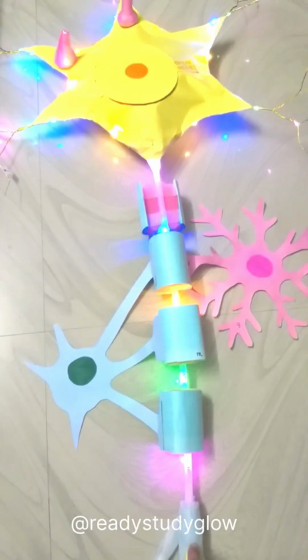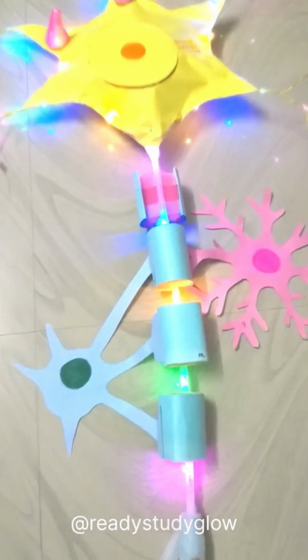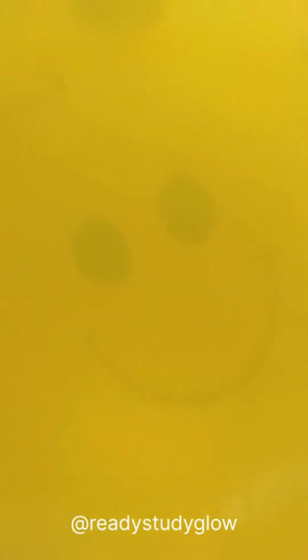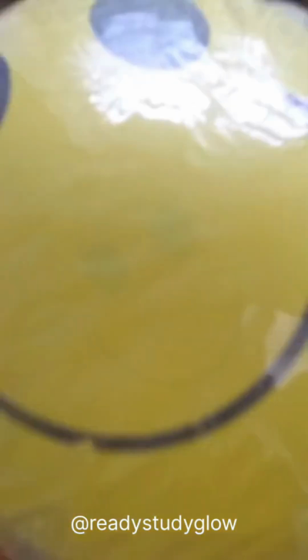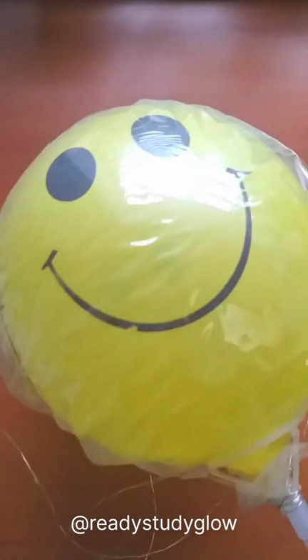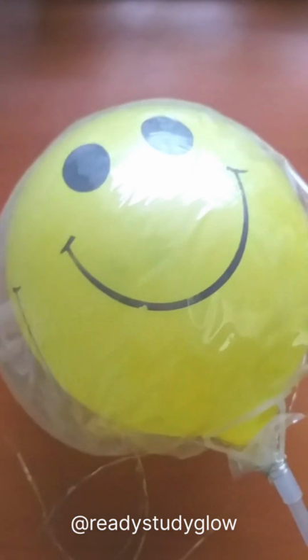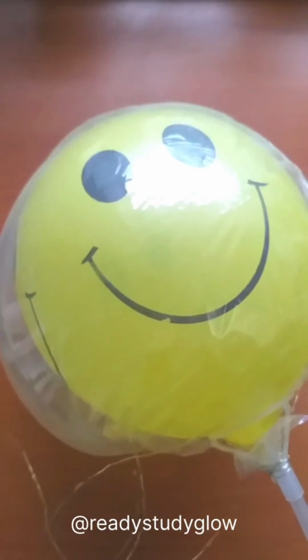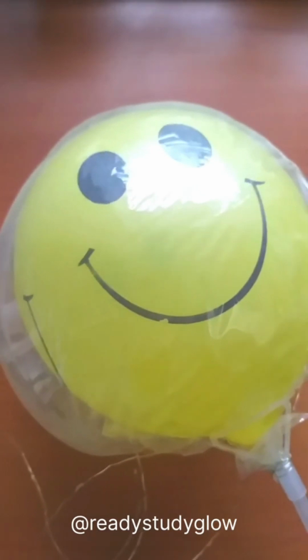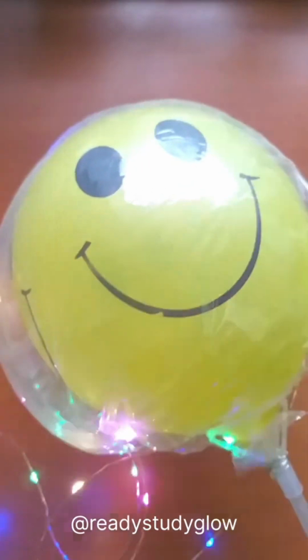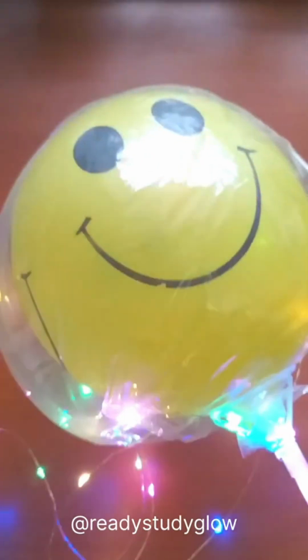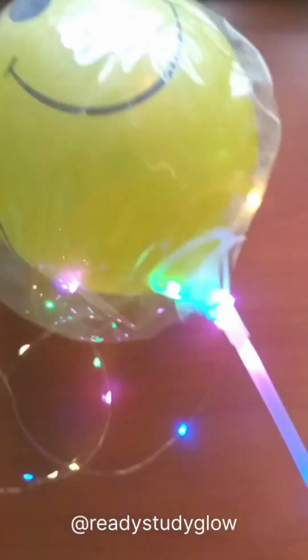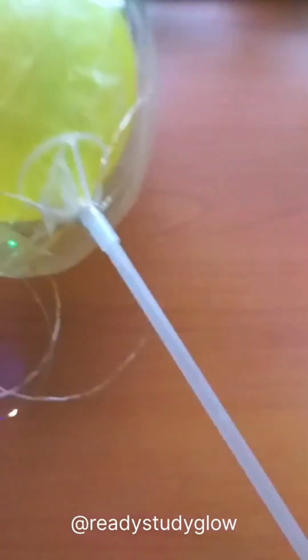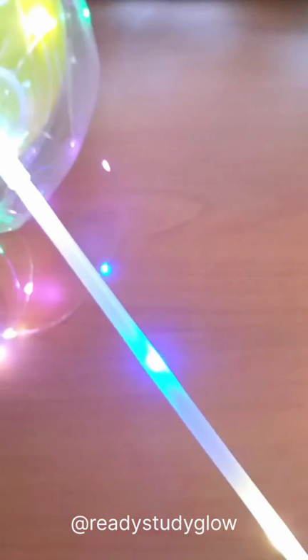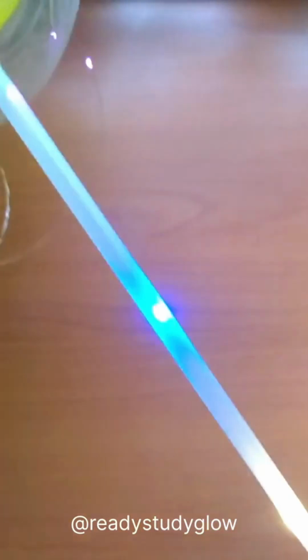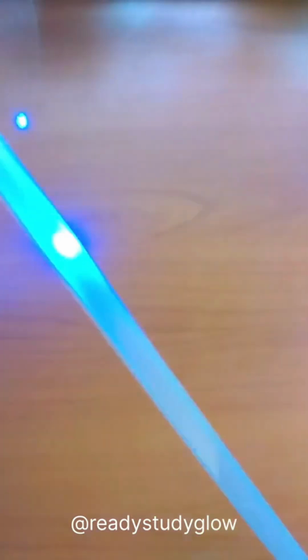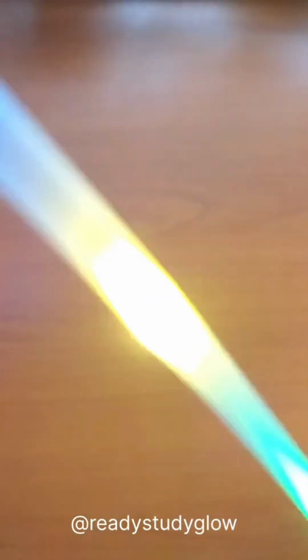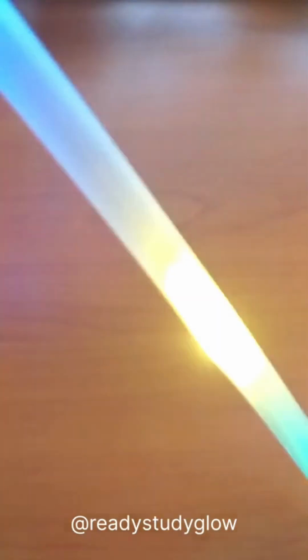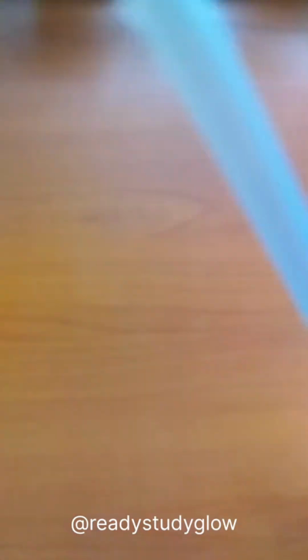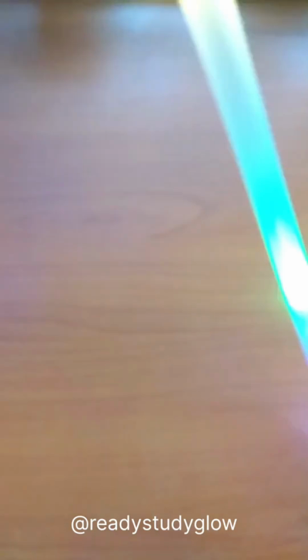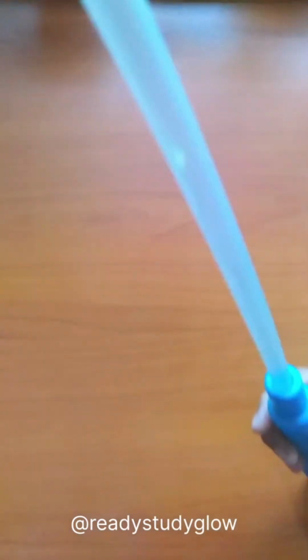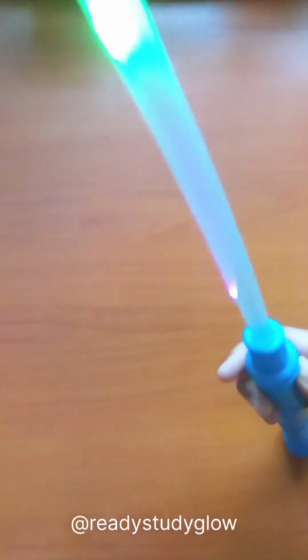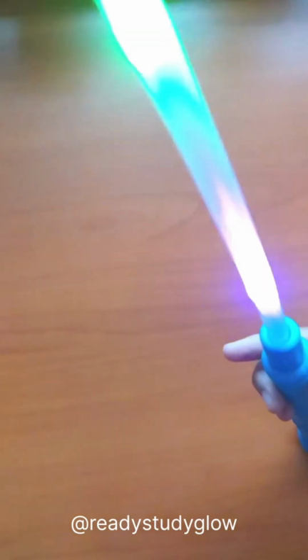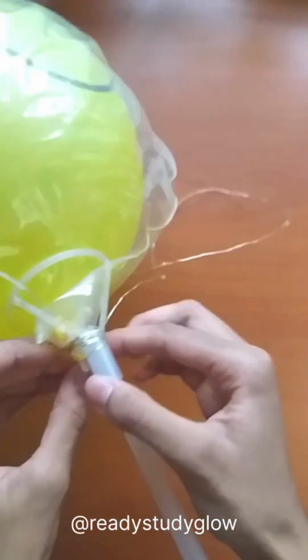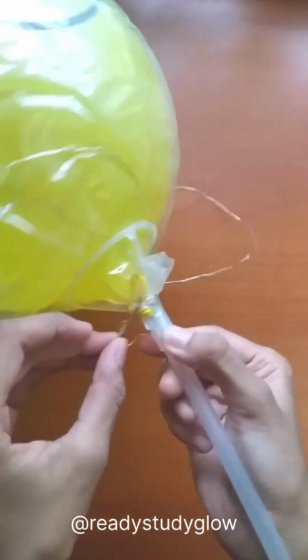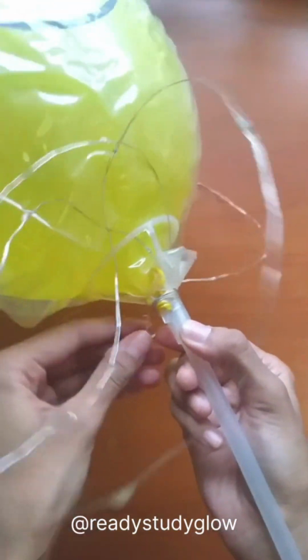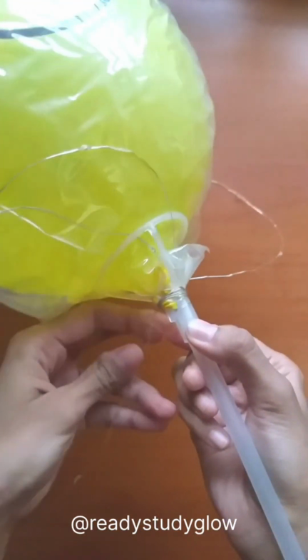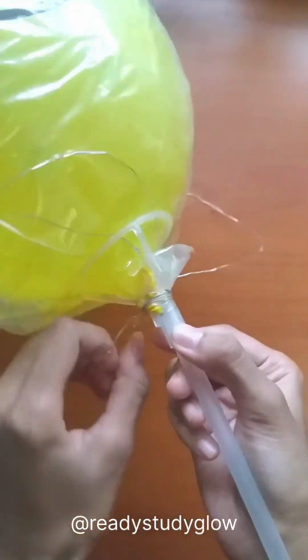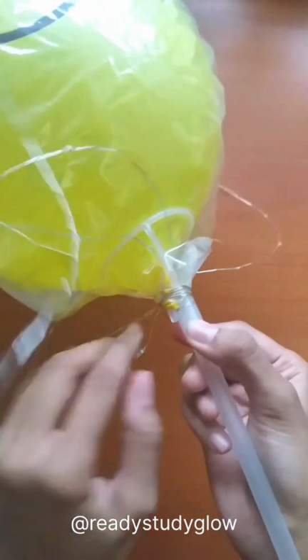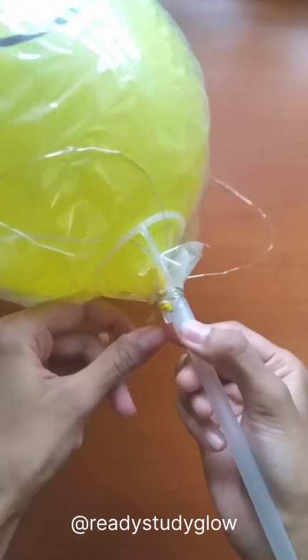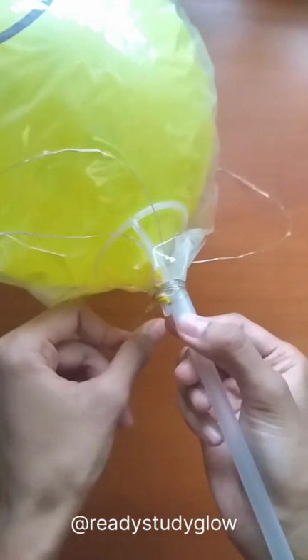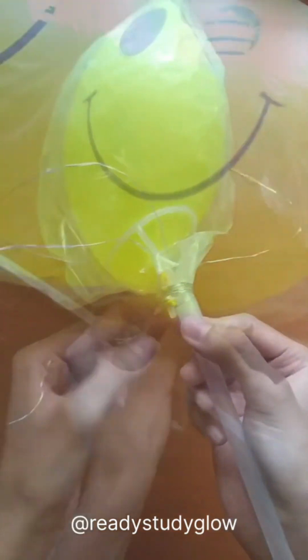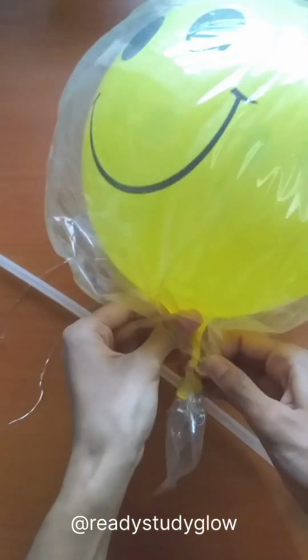I had this LED balloon with me, so first I removed the balloon part so that there is only the stick and the LED lights.